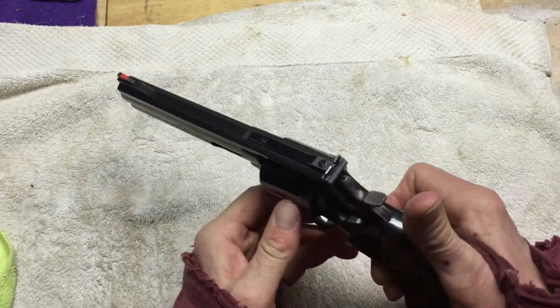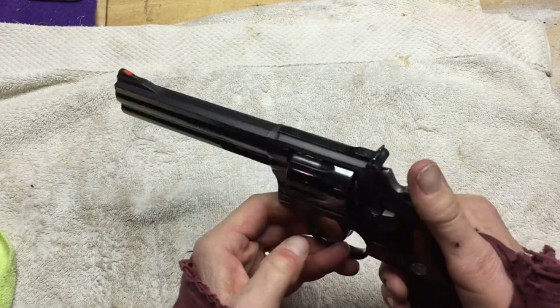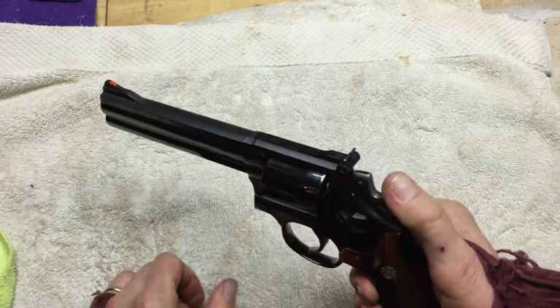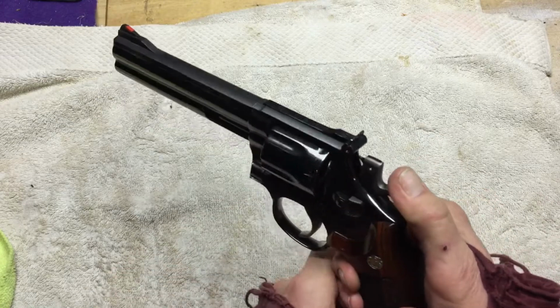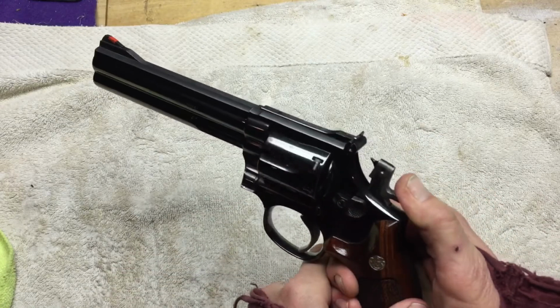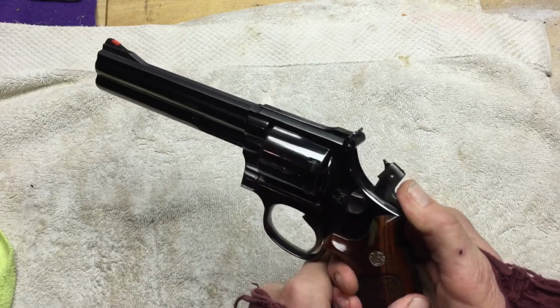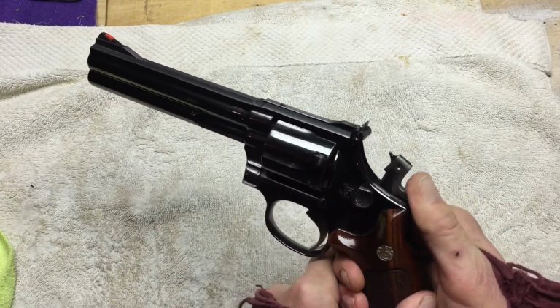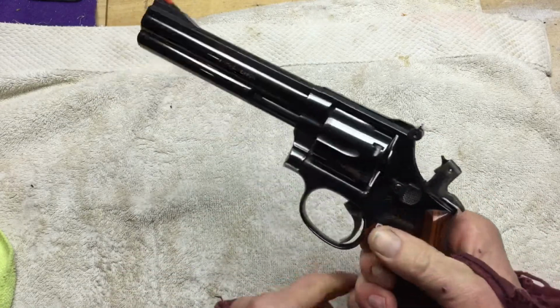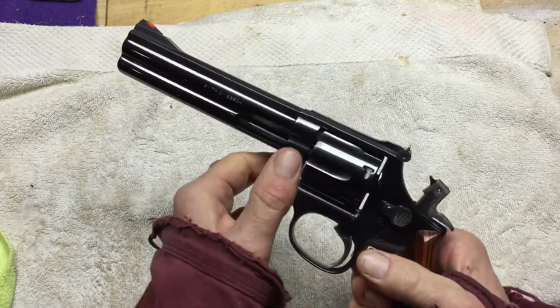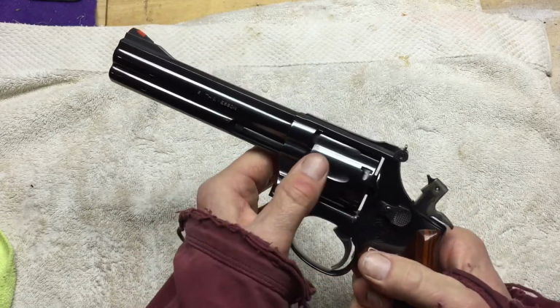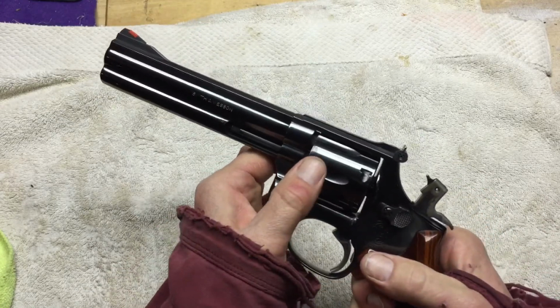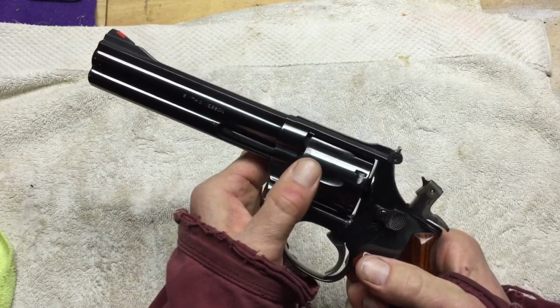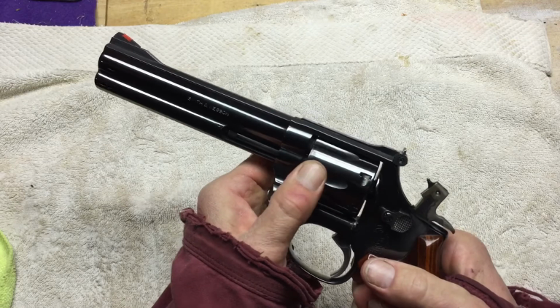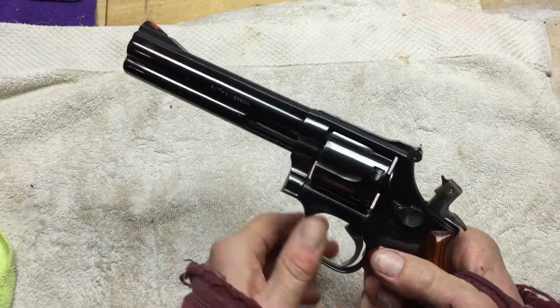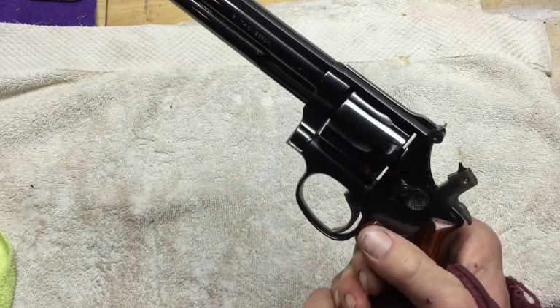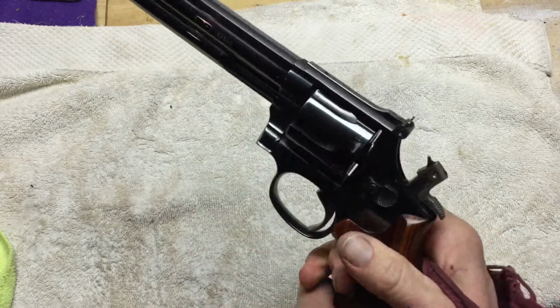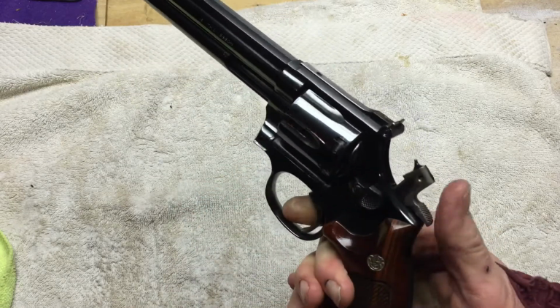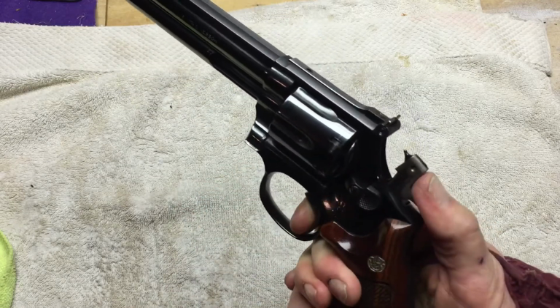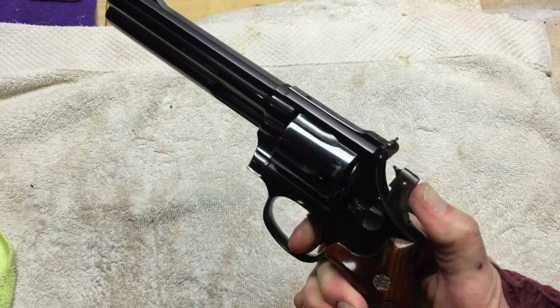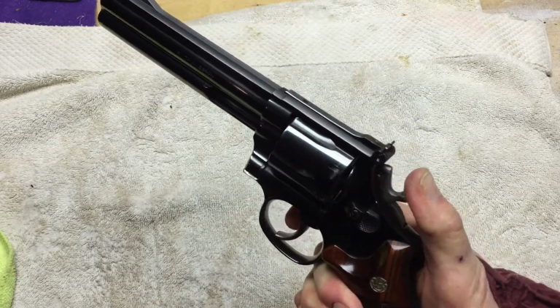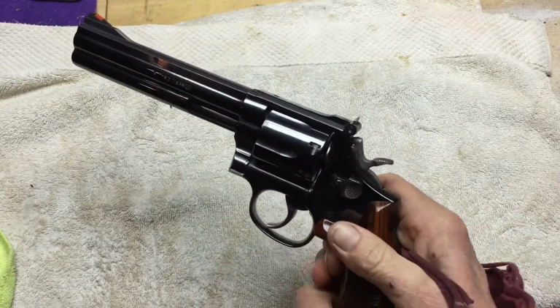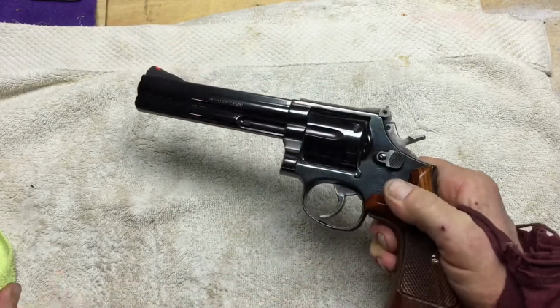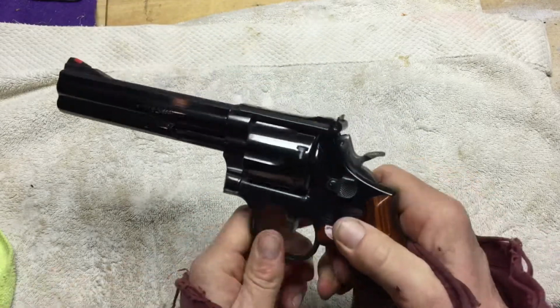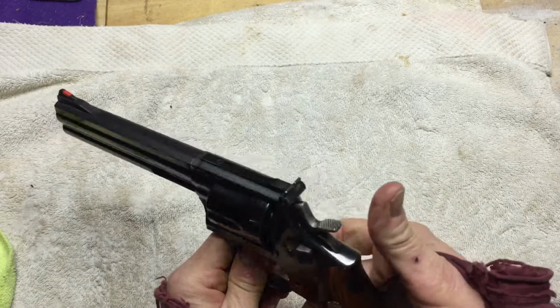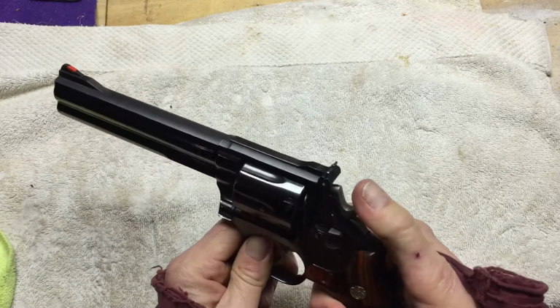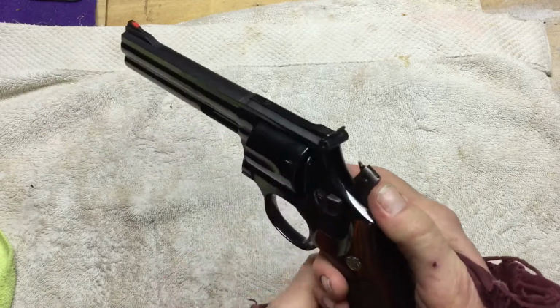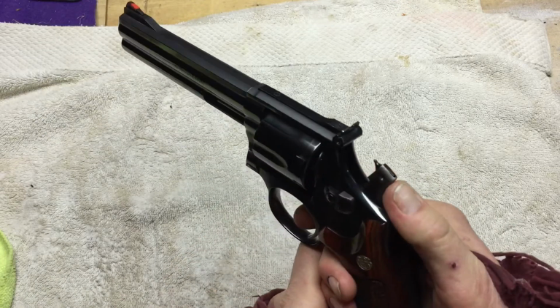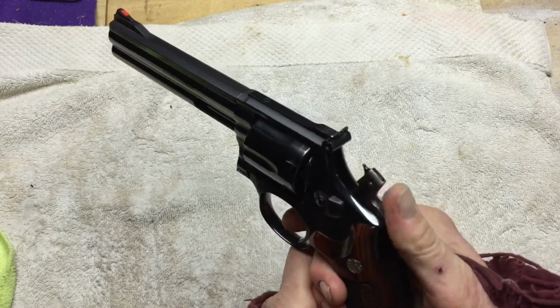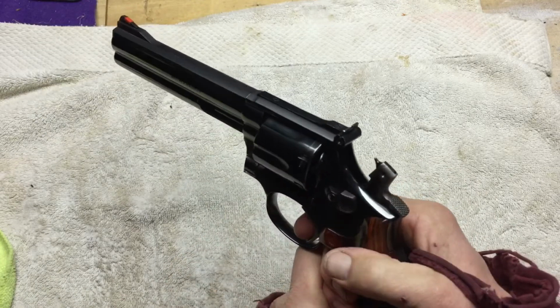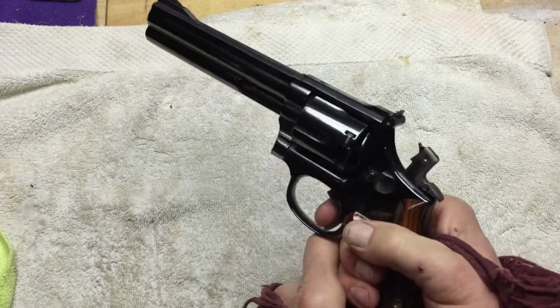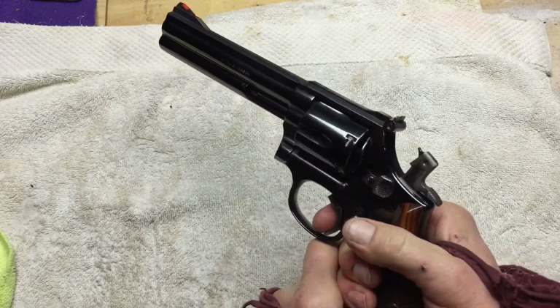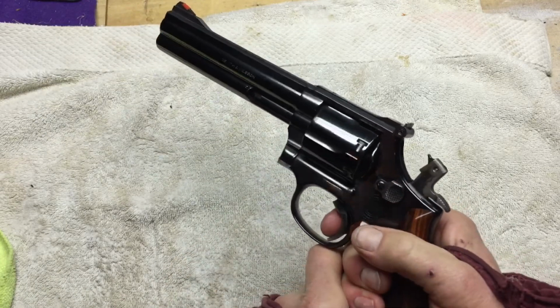Lock-up is on par with any of my other Smith & Wessons — just that little bit of play, but I've never had a timing issue with it. Really a great gun. The trigger — single action is just impeccable.